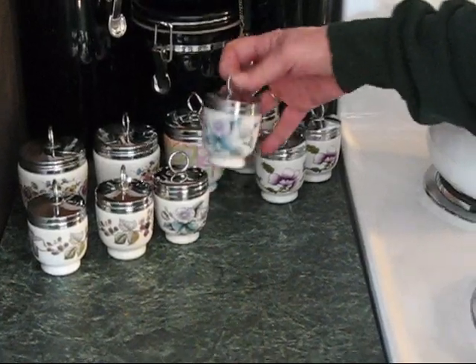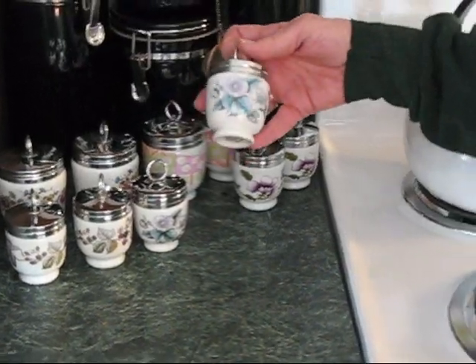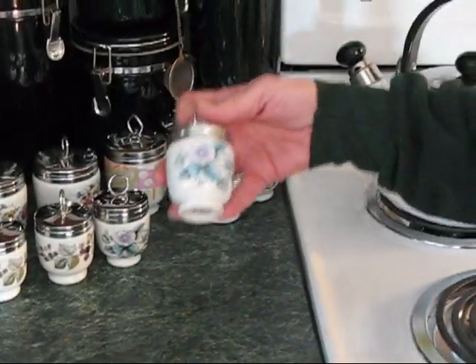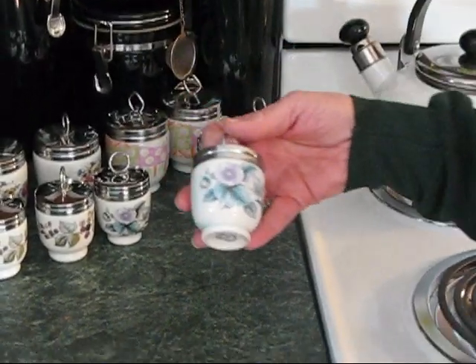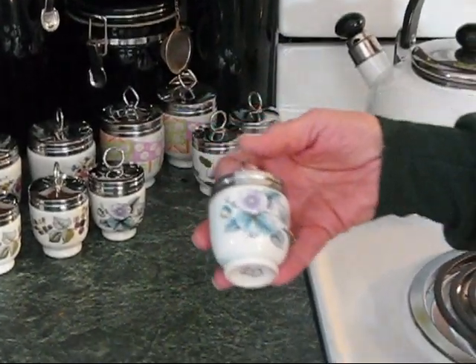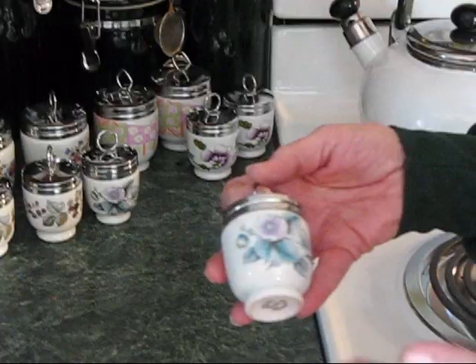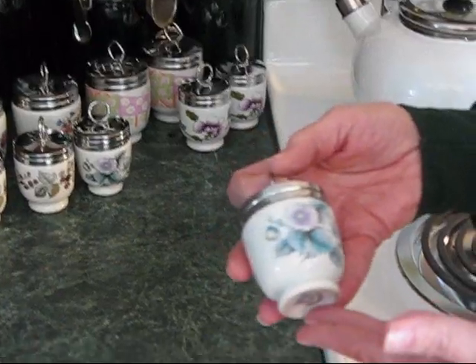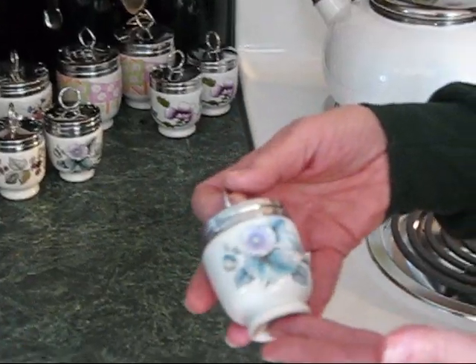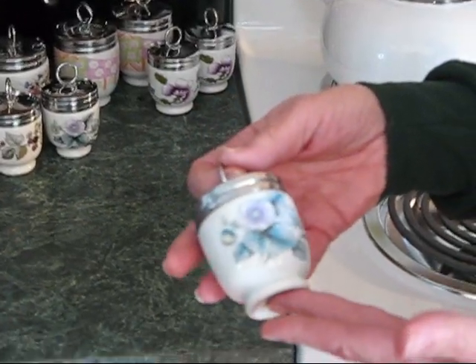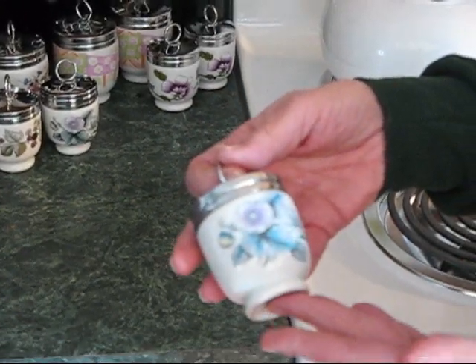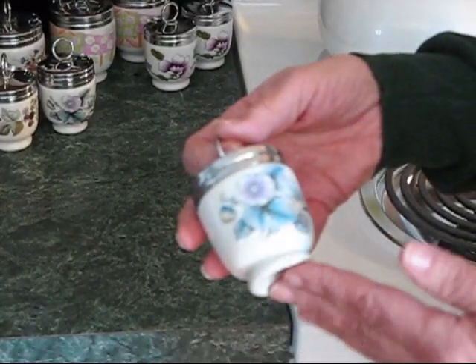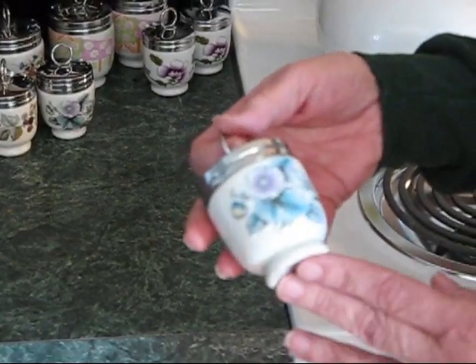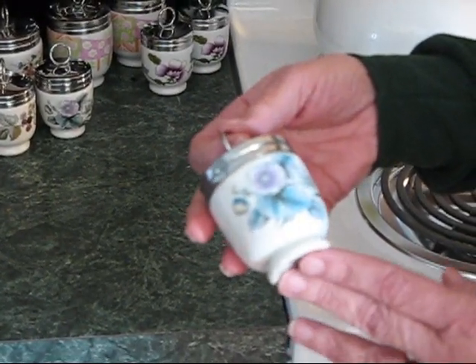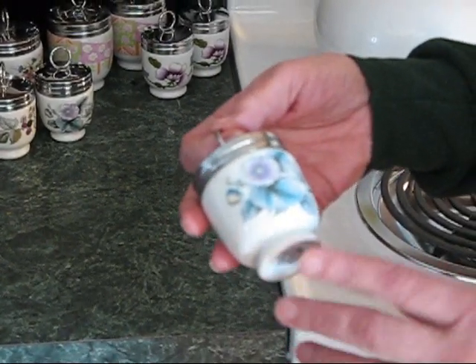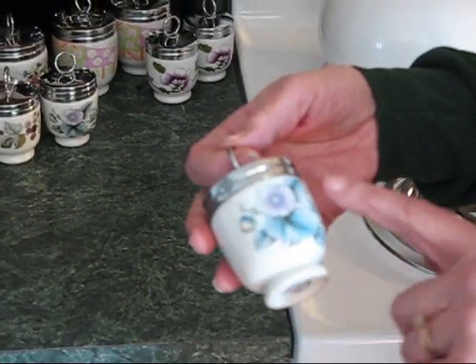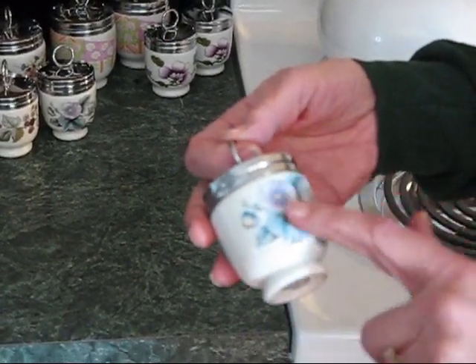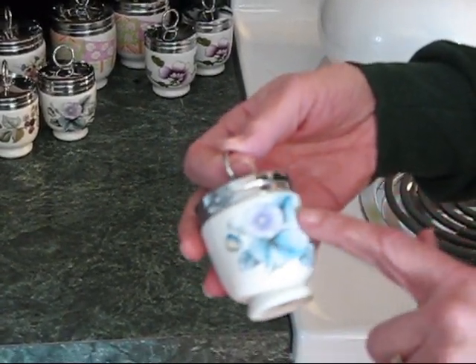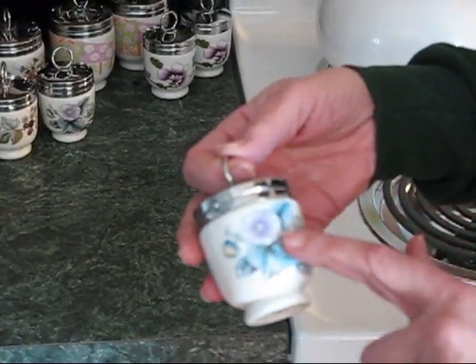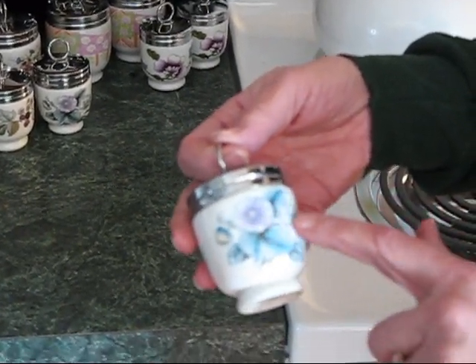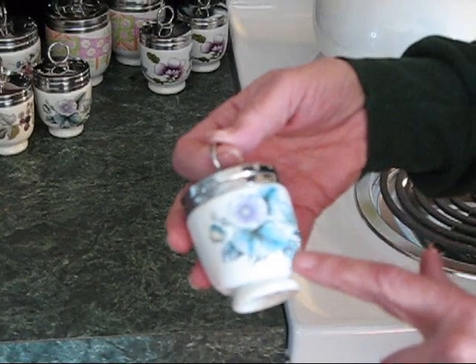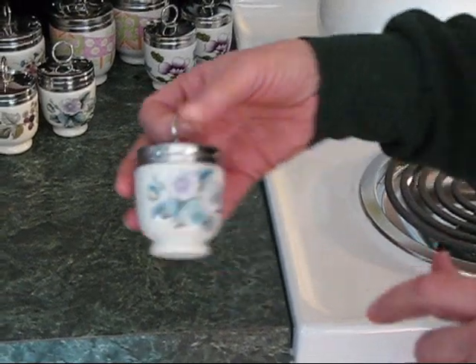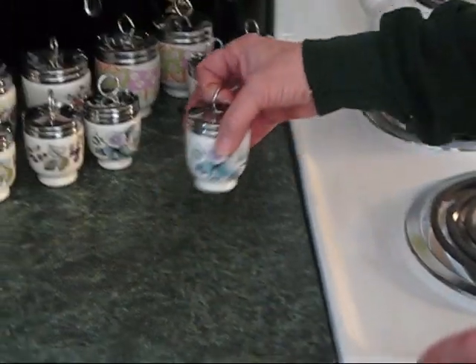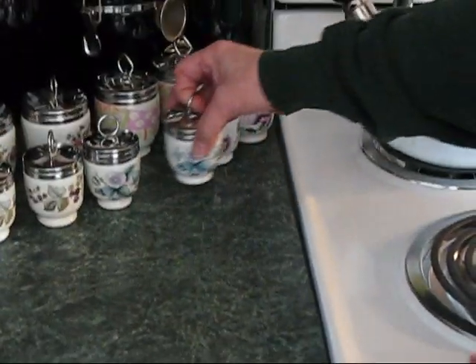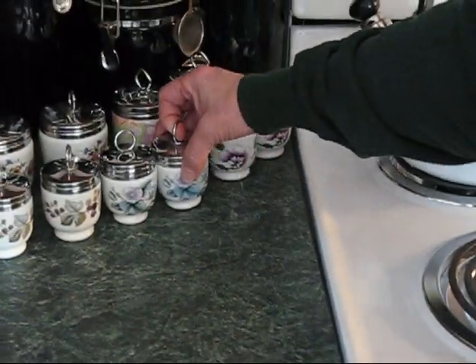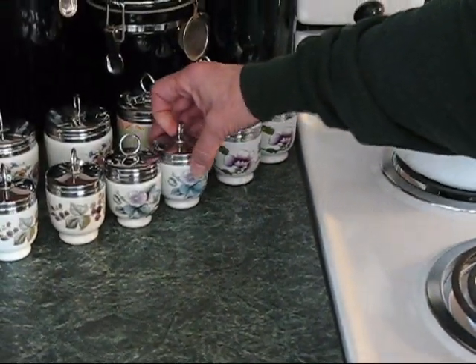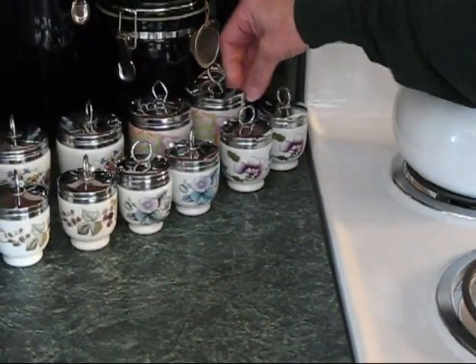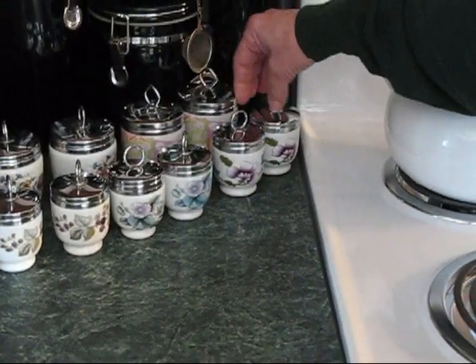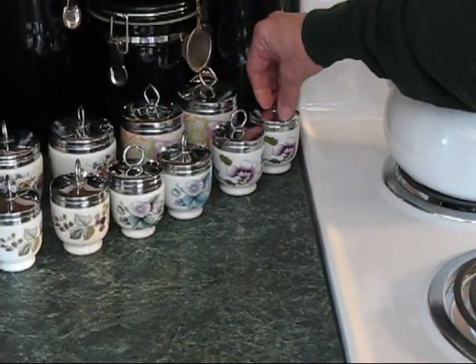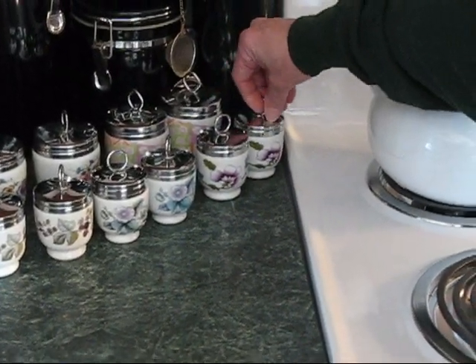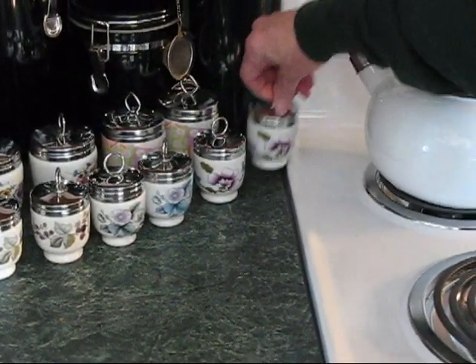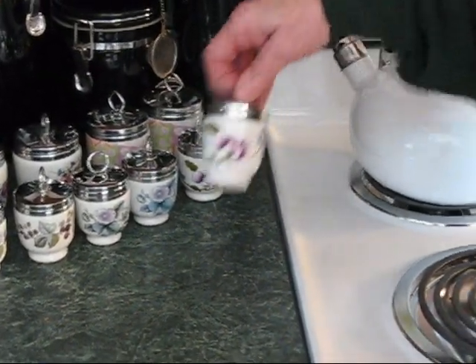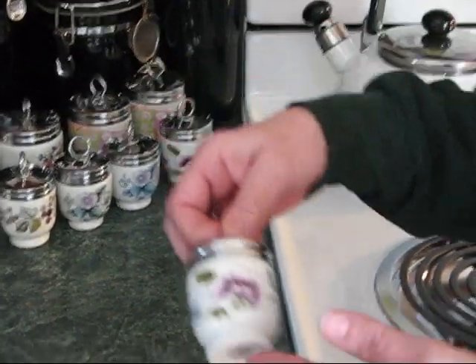This one is called Woodland. It's really one of my favorites. I love the delicate colors in these flowers.